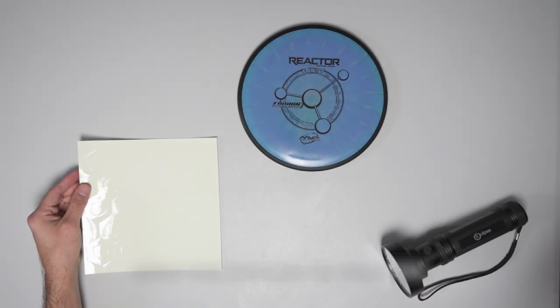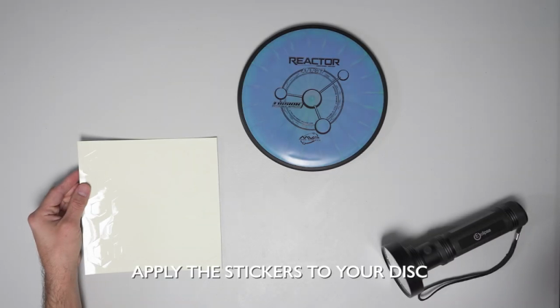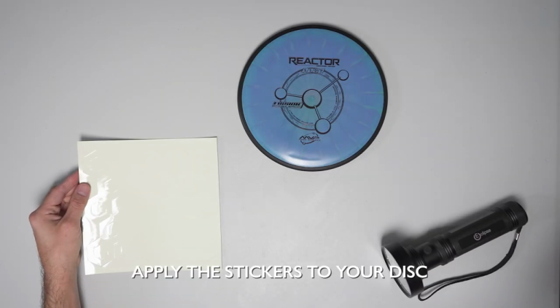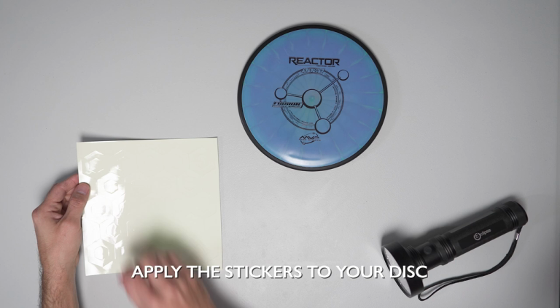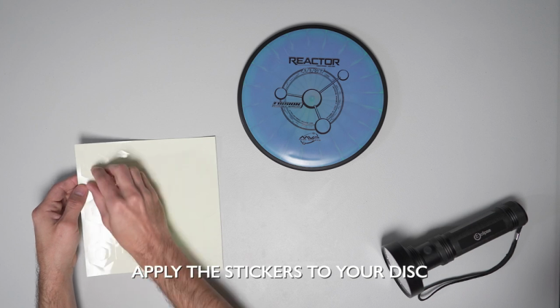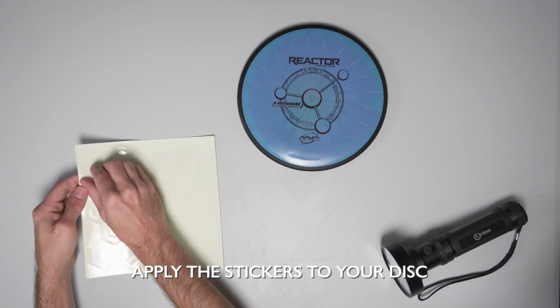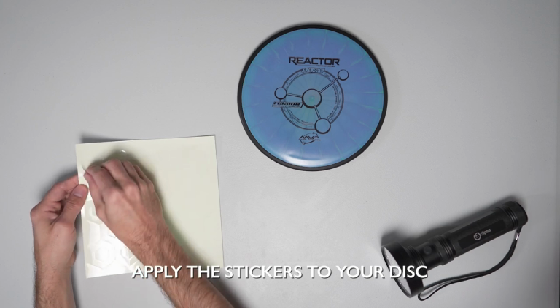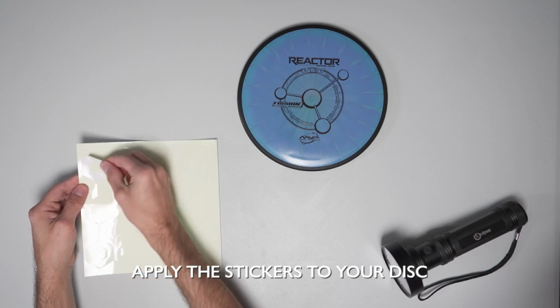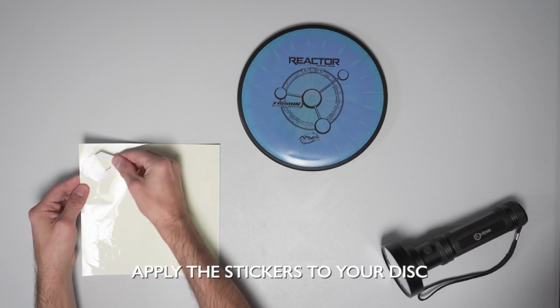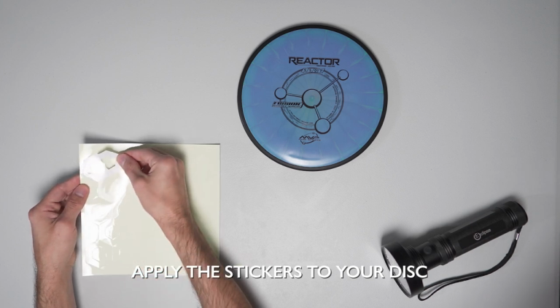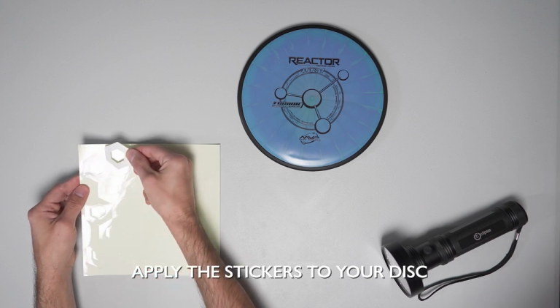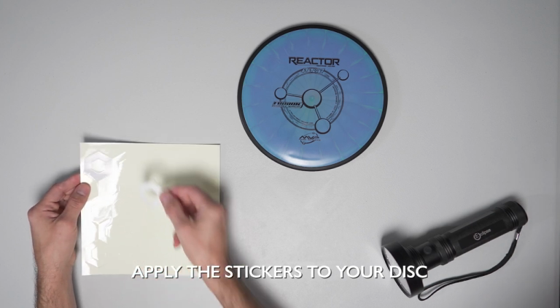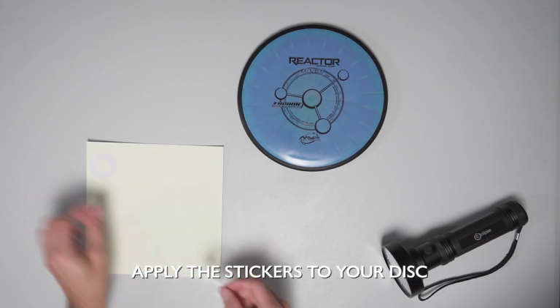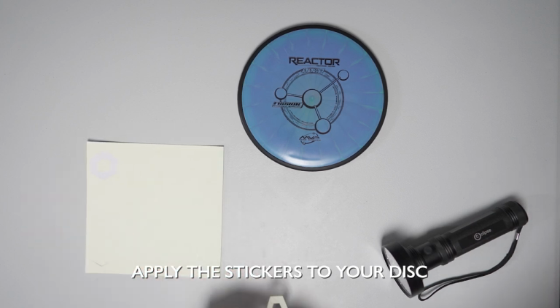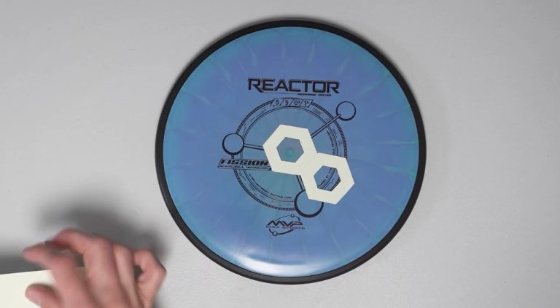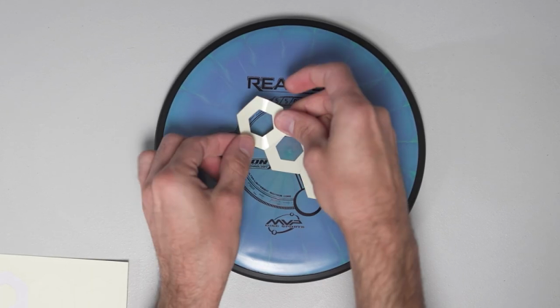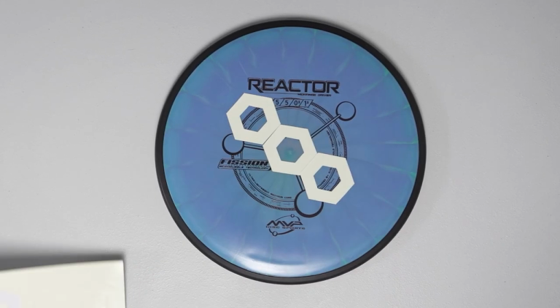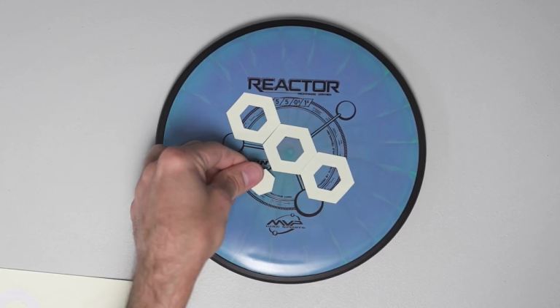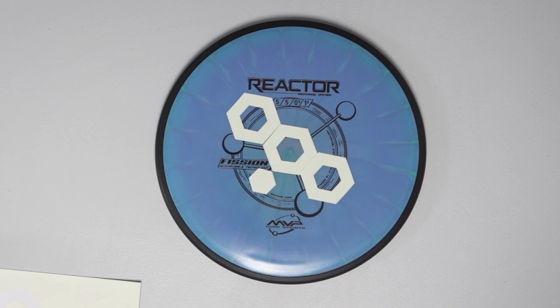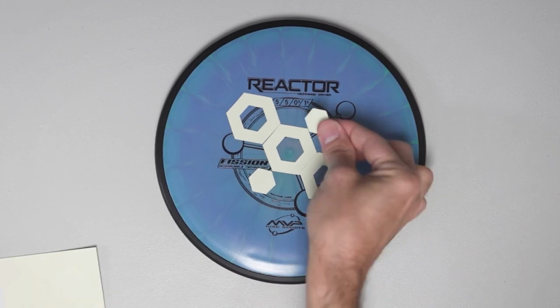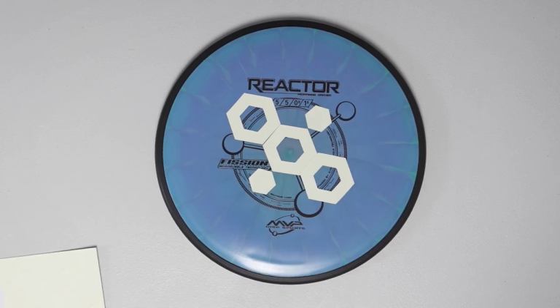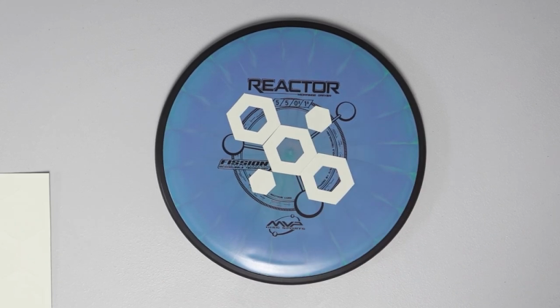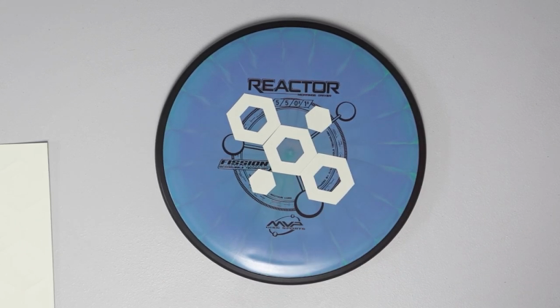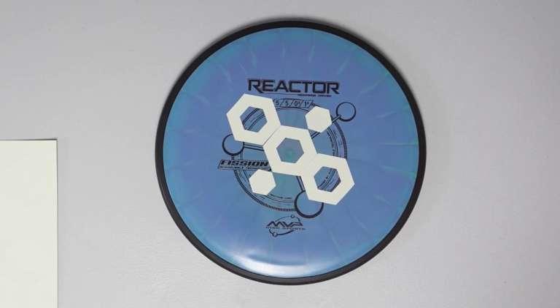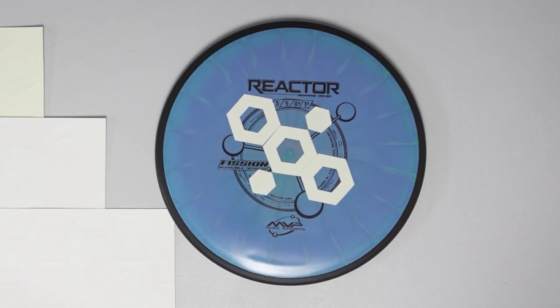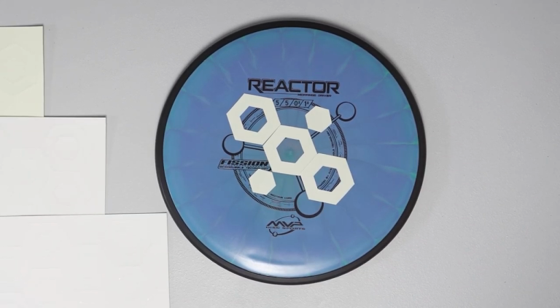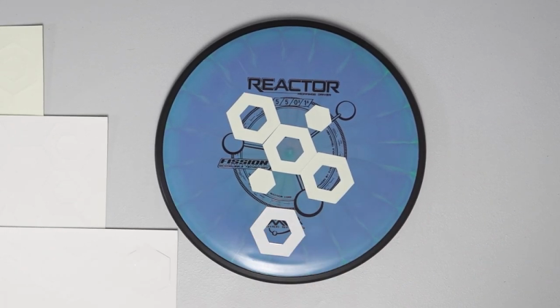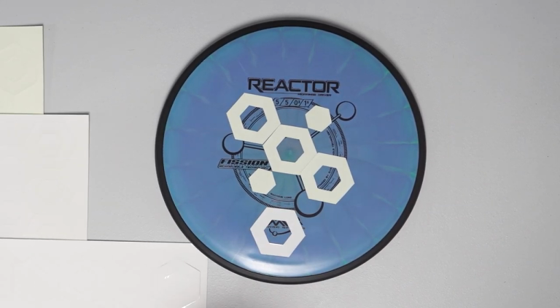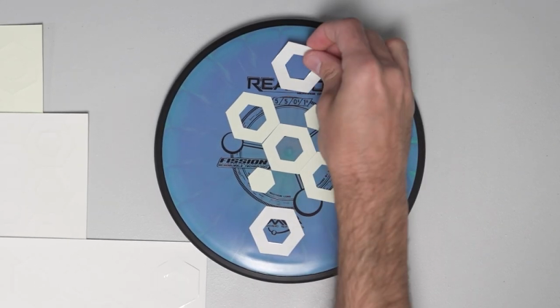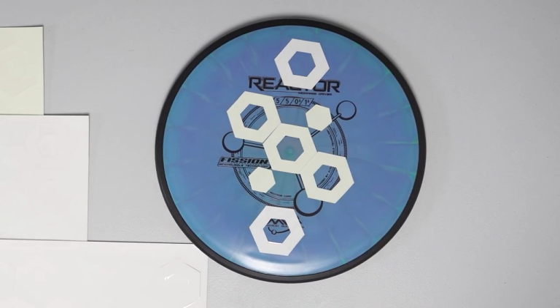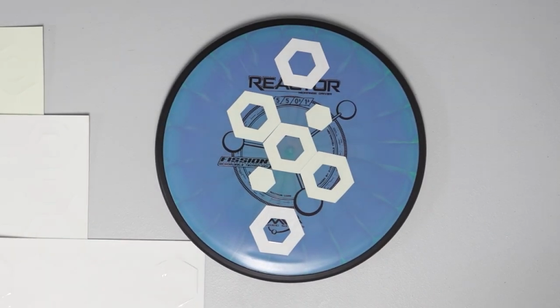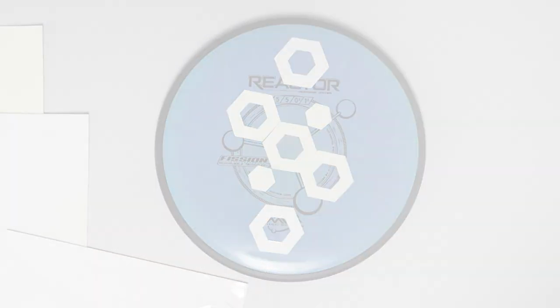Step 3: Apply the stickers to your disc, placing them in any design of your choosing. The more stickers, the brighter the glow. If you have them, you can even combine different colors.